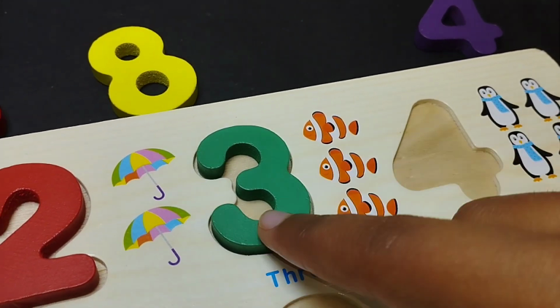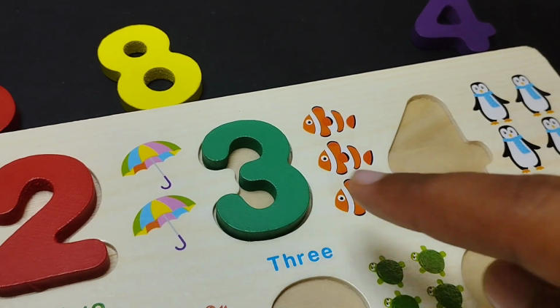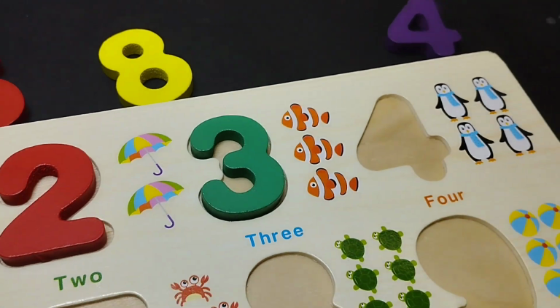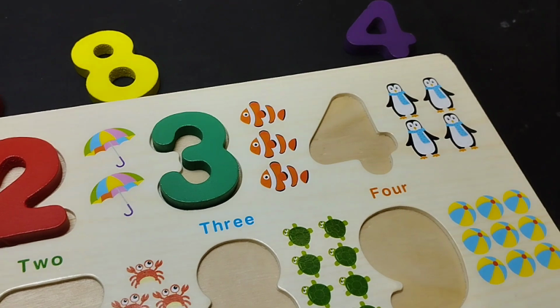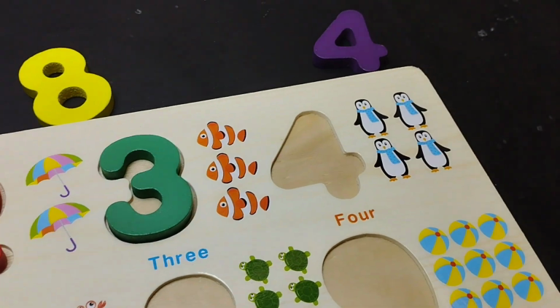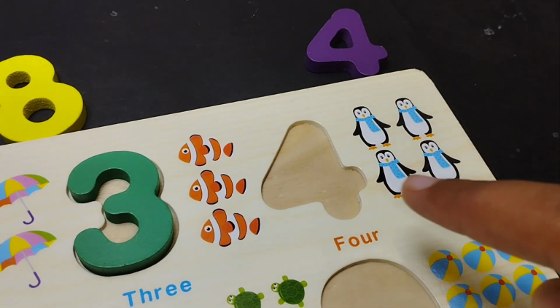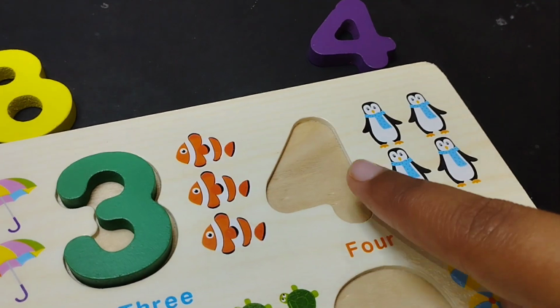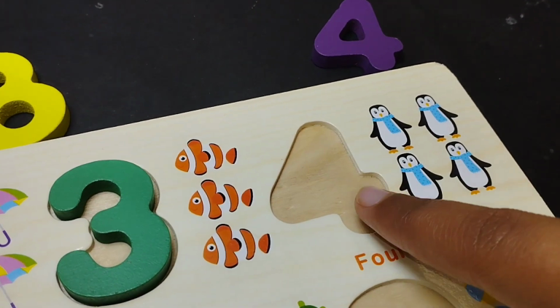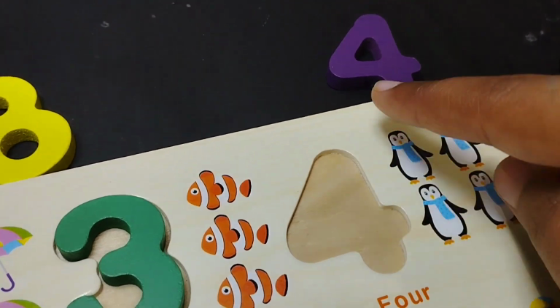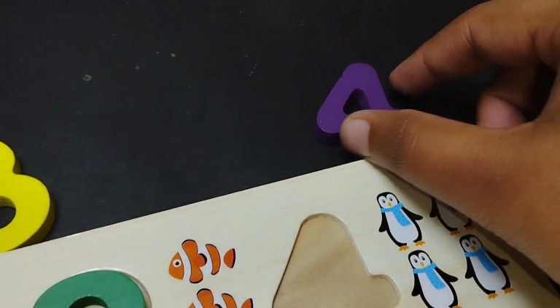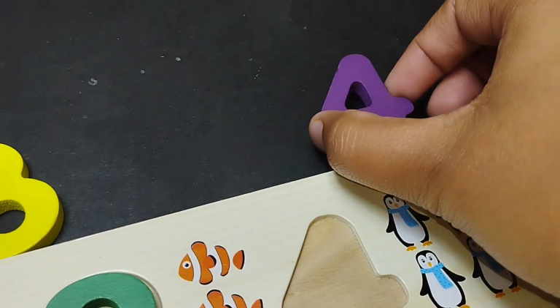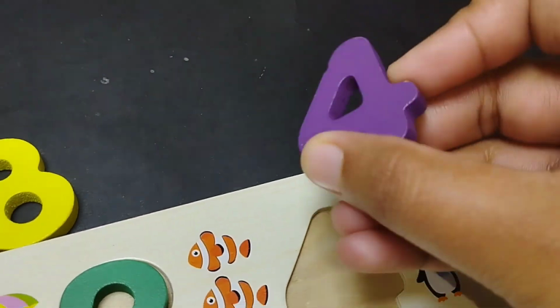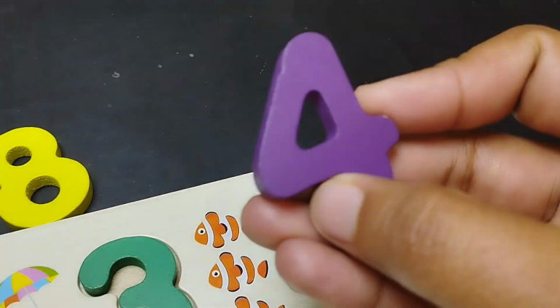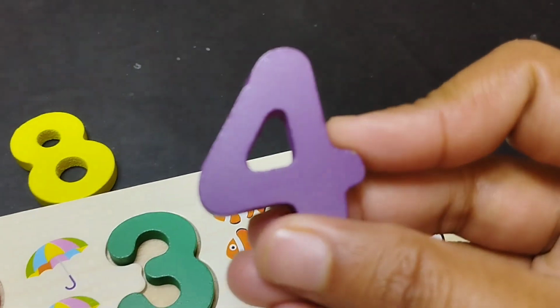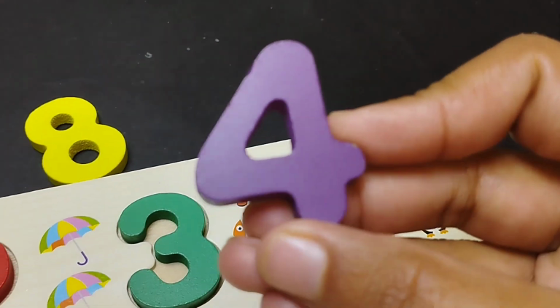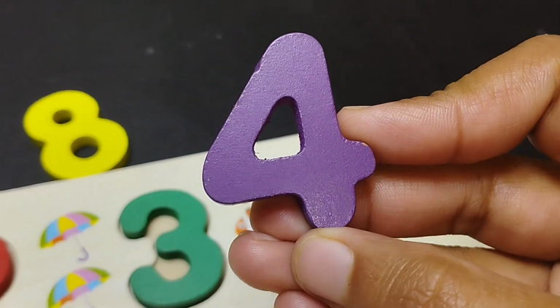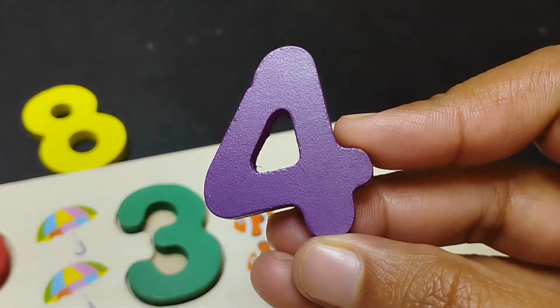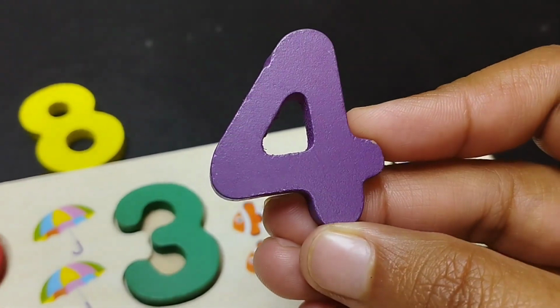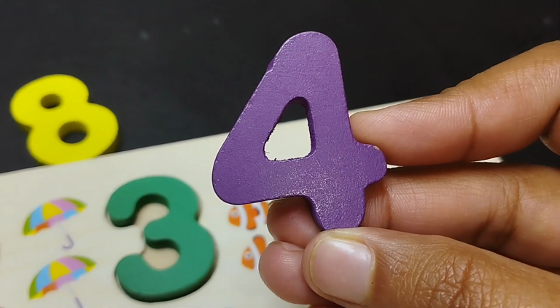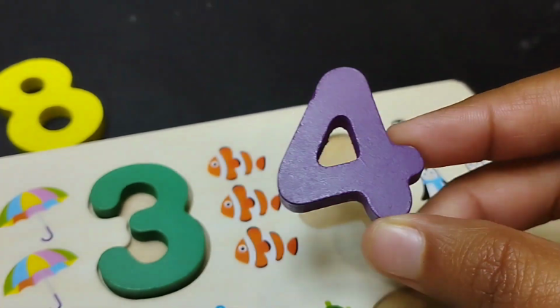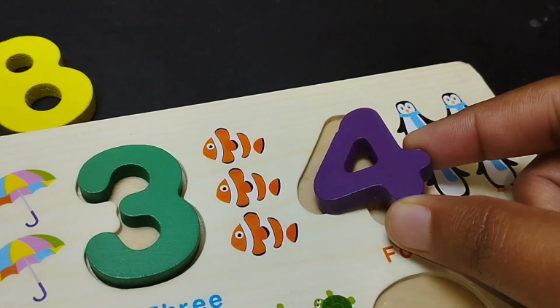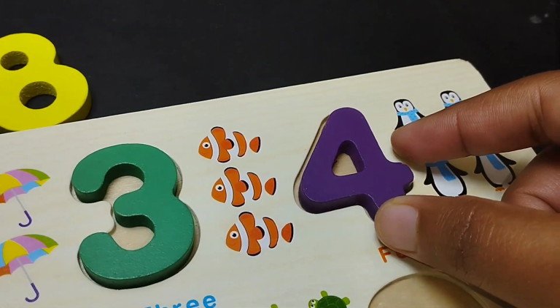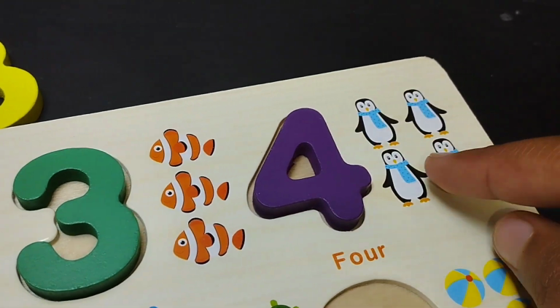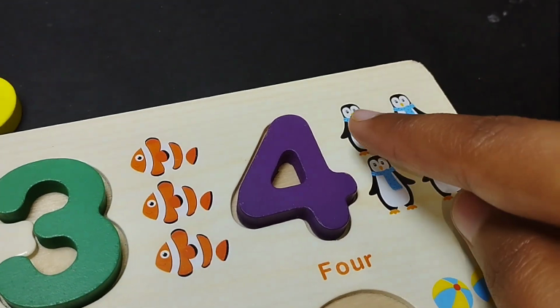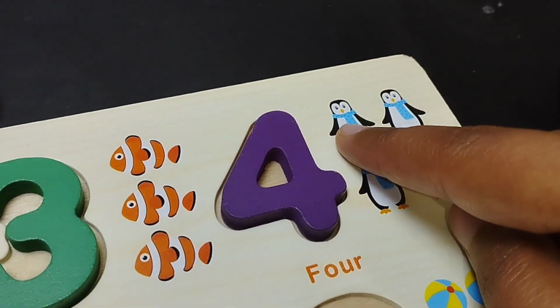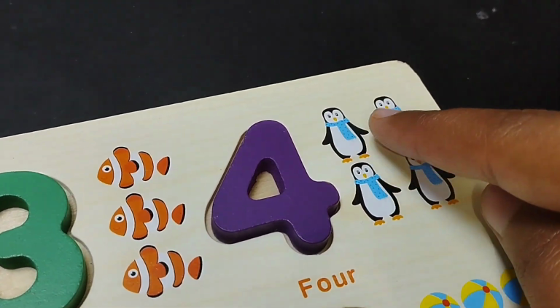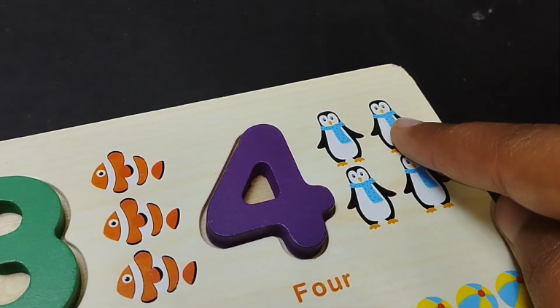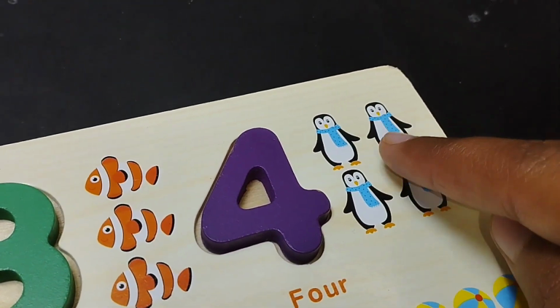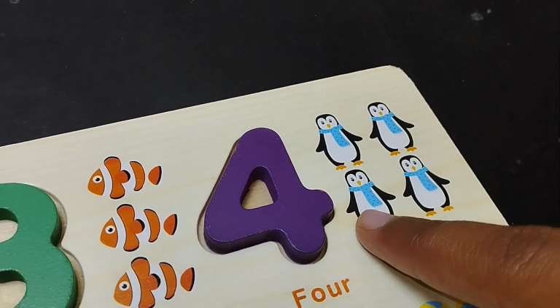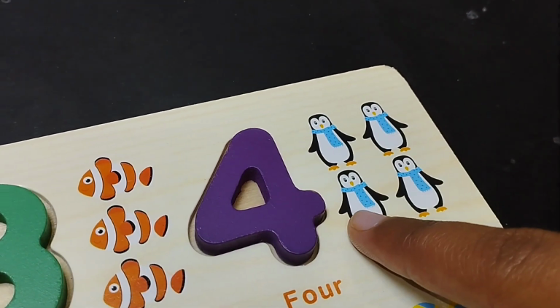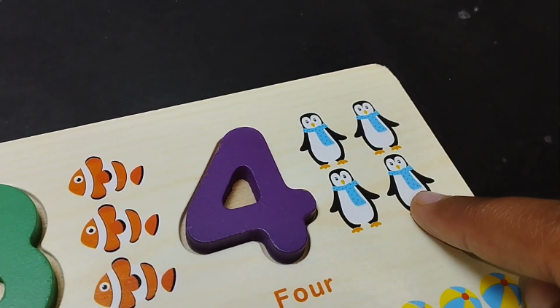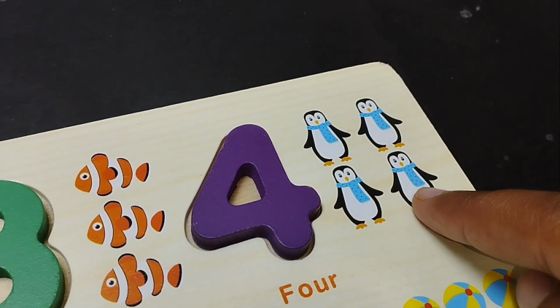The next number is number four. Four. One, two, three, four.